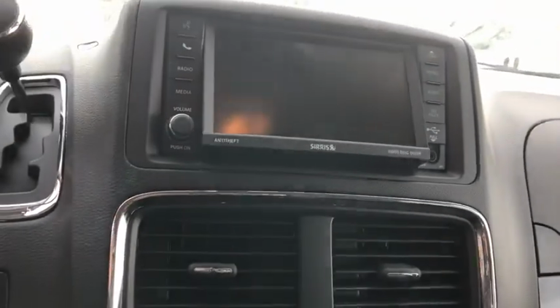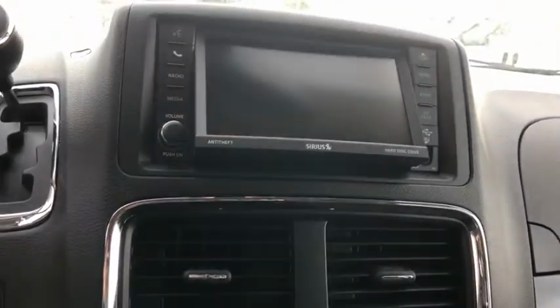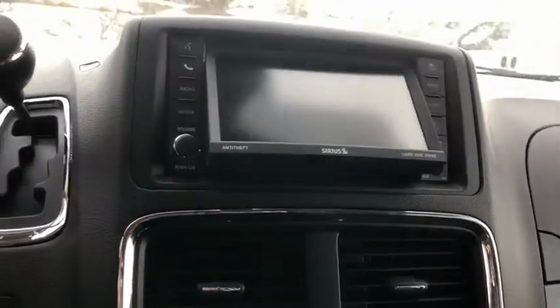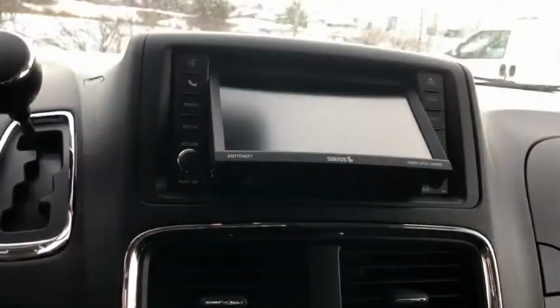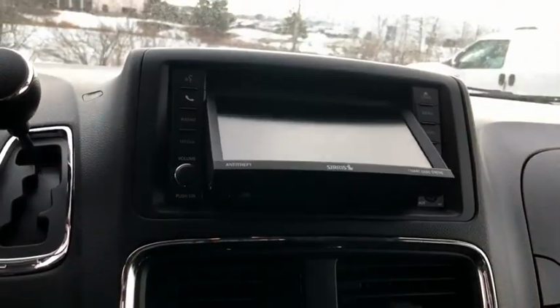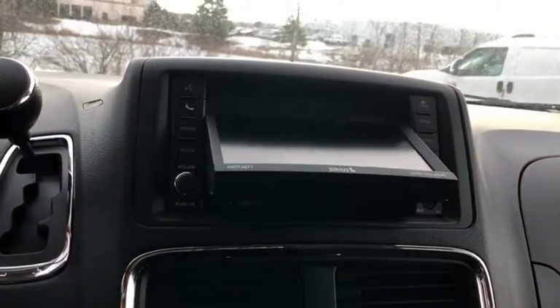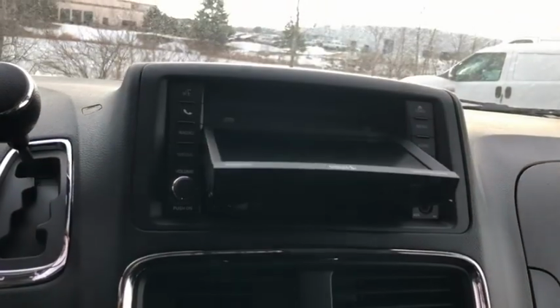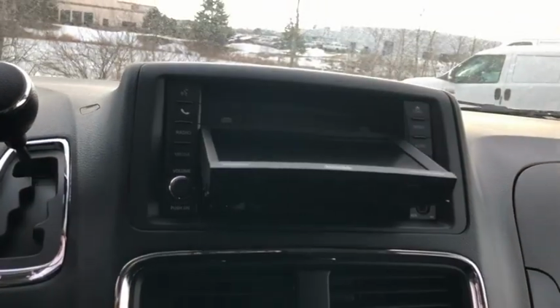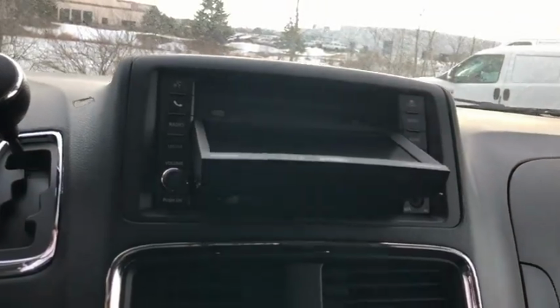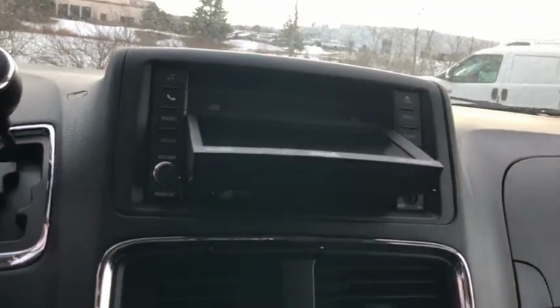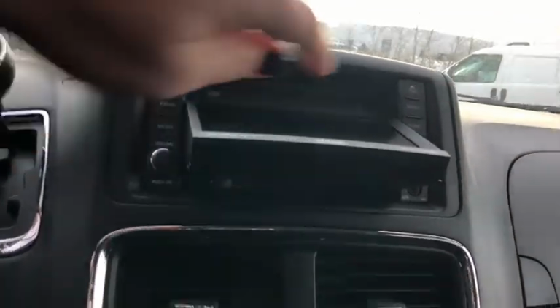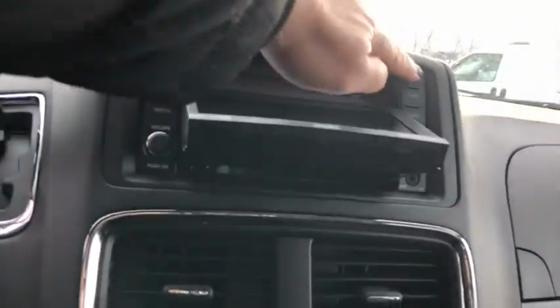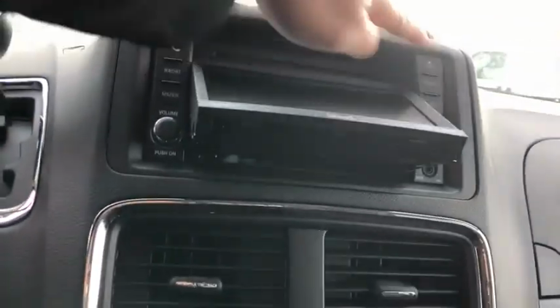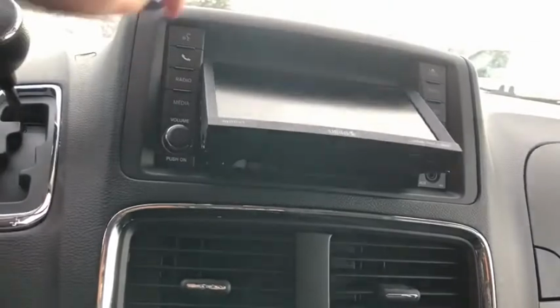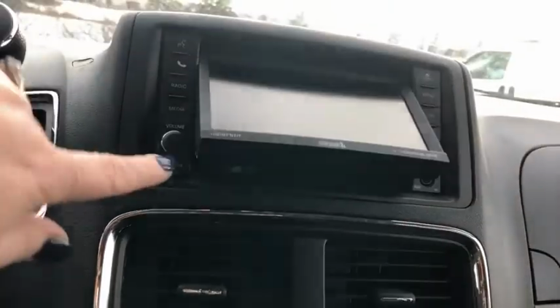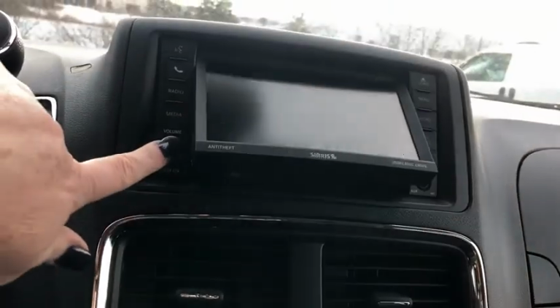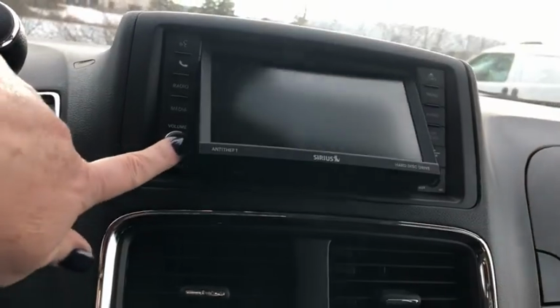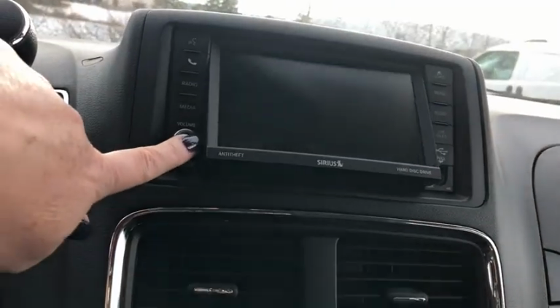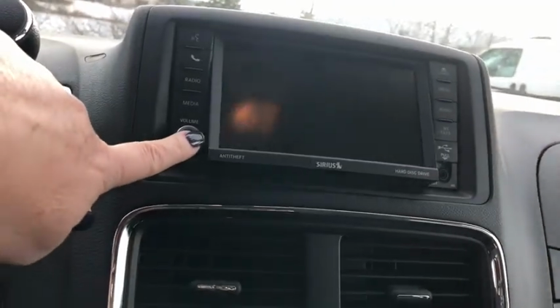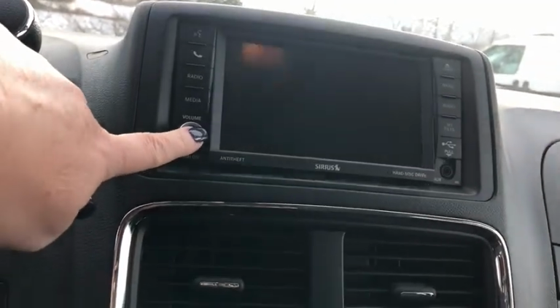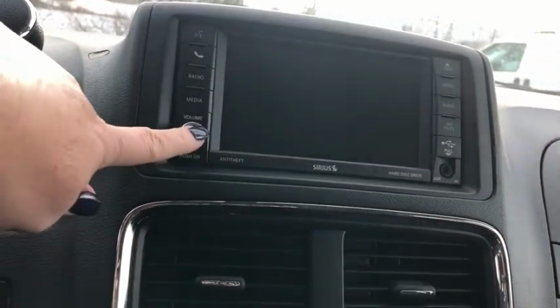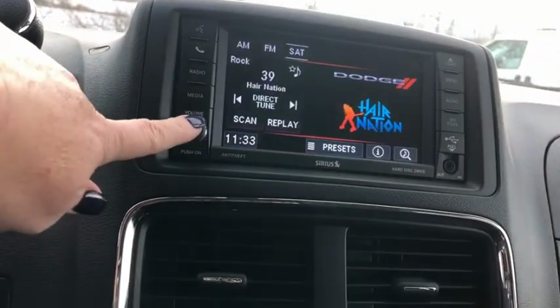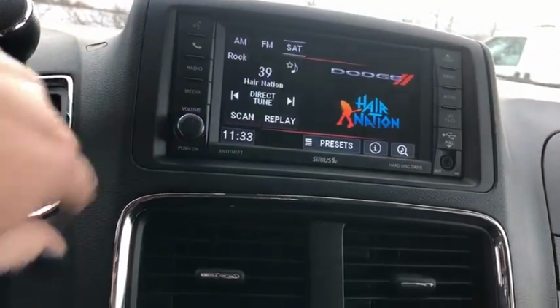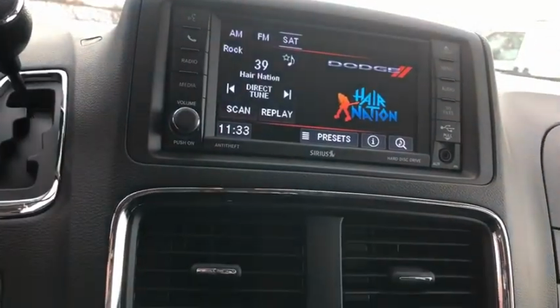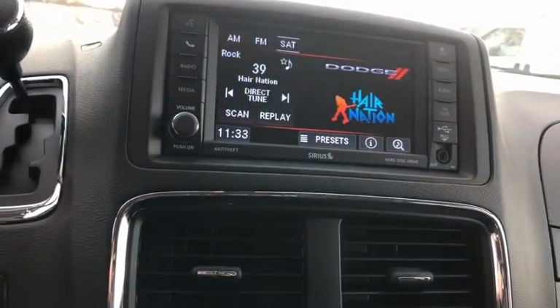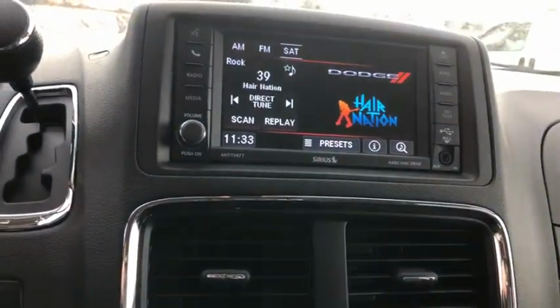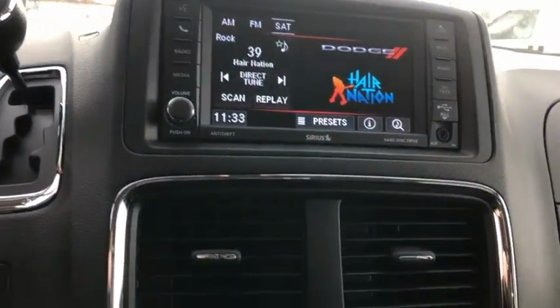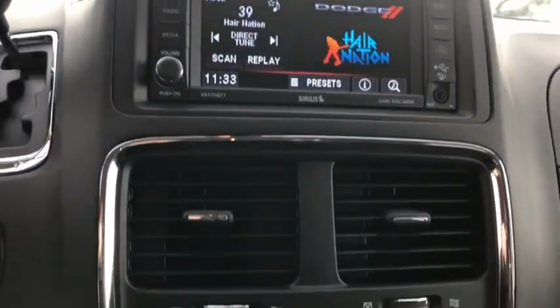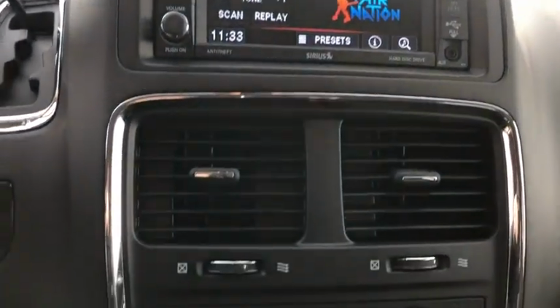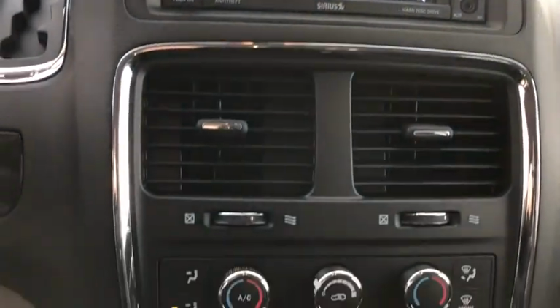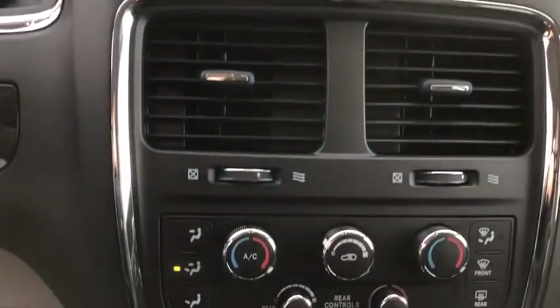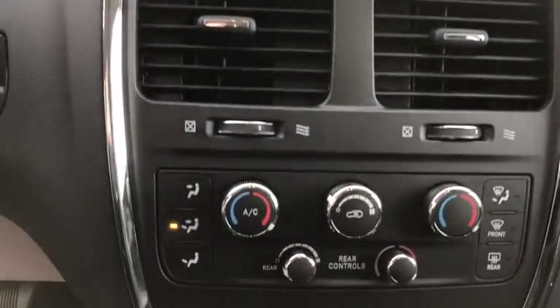Electronic stability control, CD player, trip computer, rear window defroster, power windows, tachometer, panic alarm, overhead console.